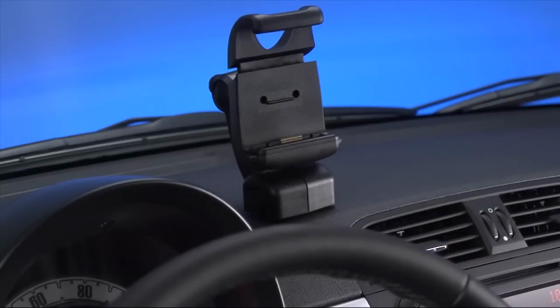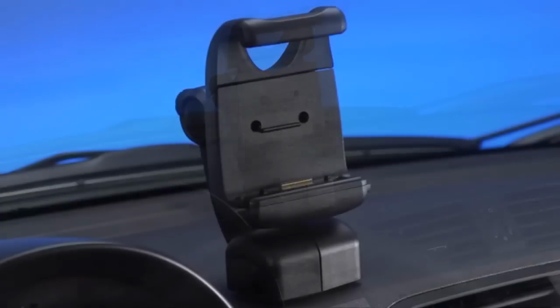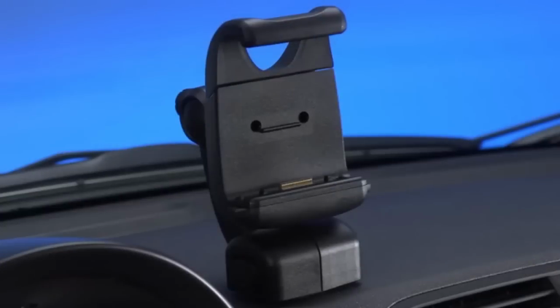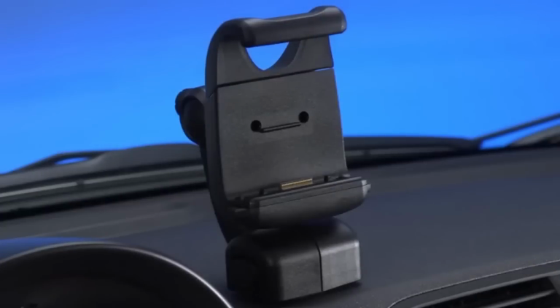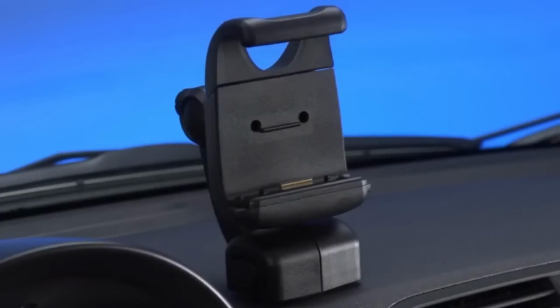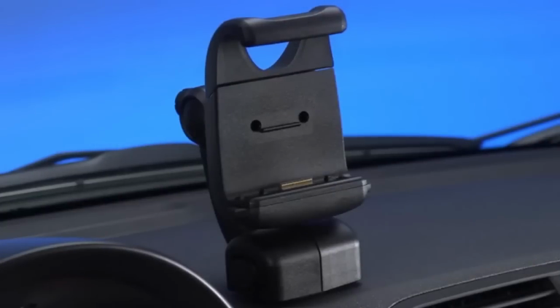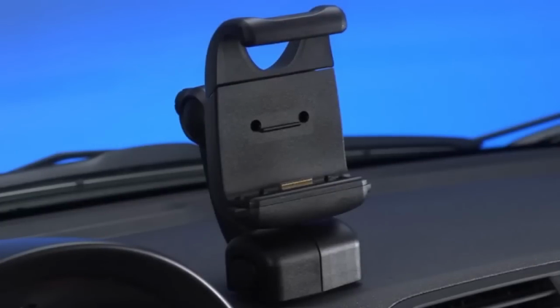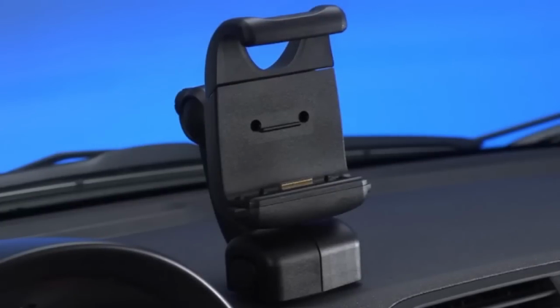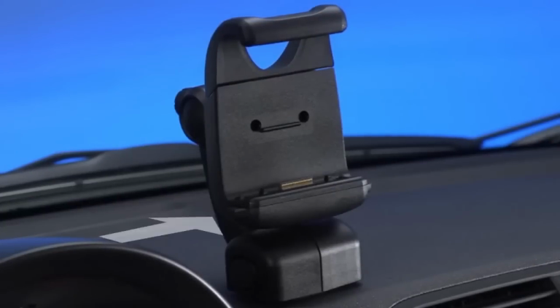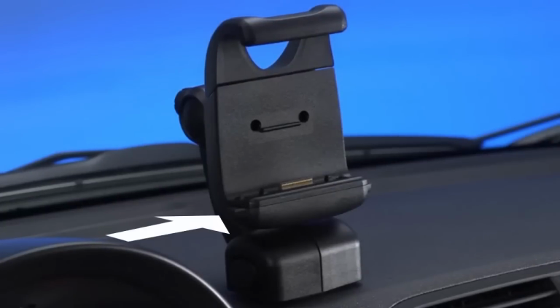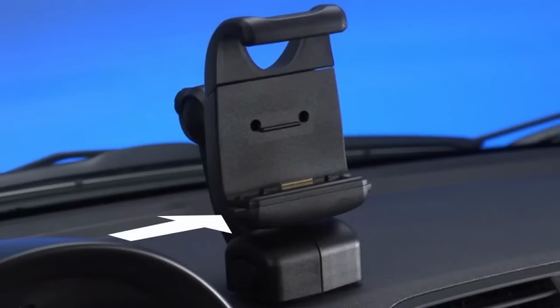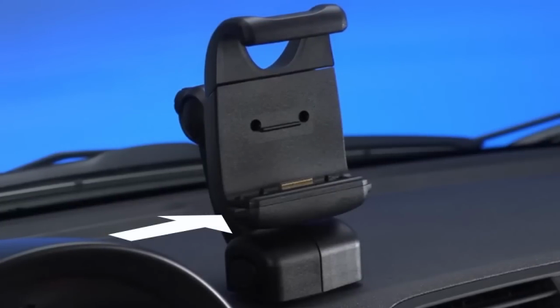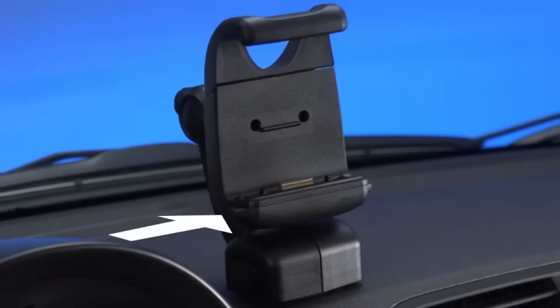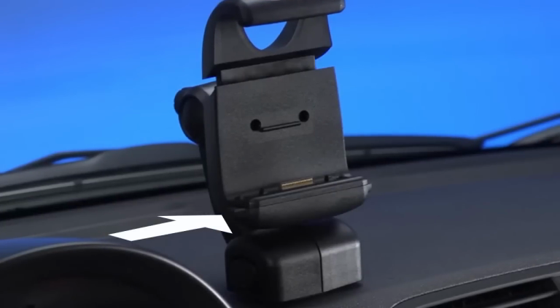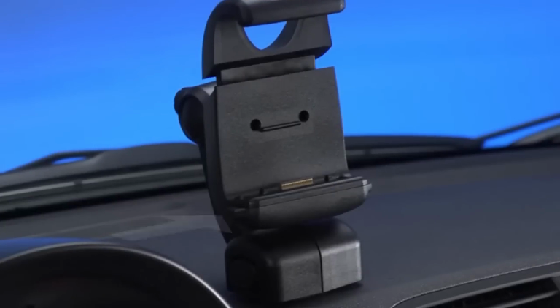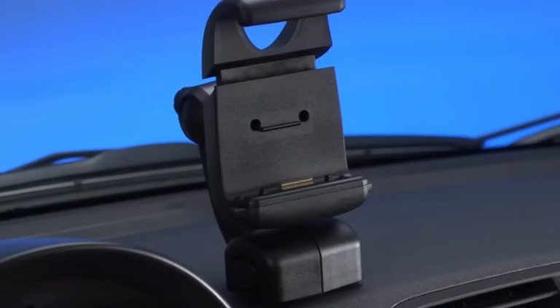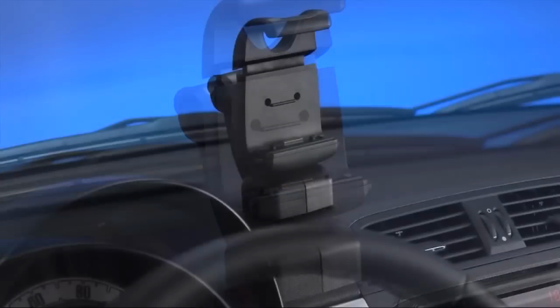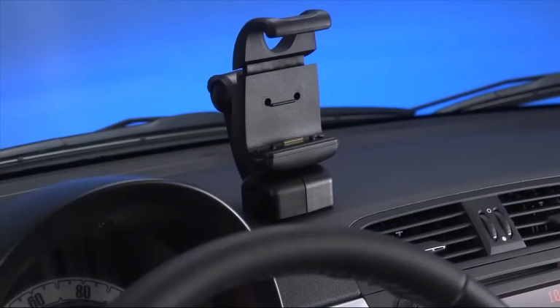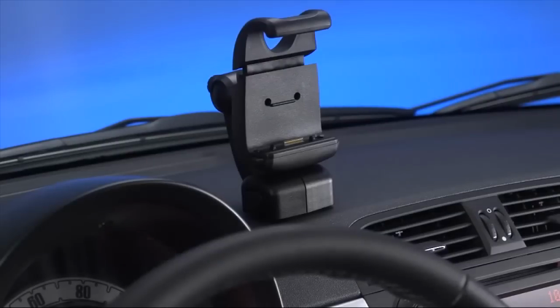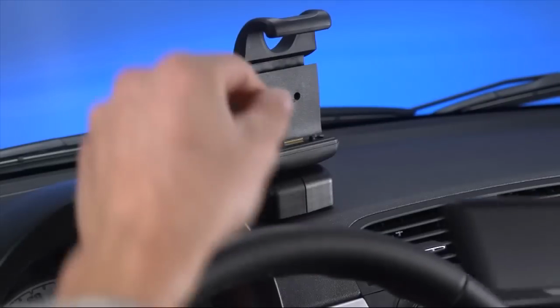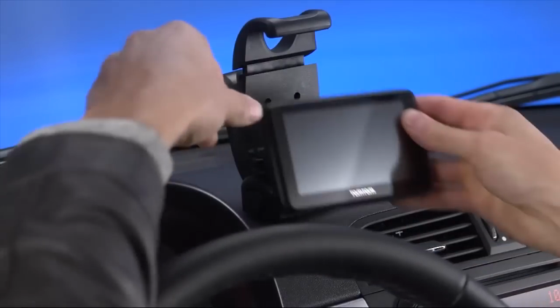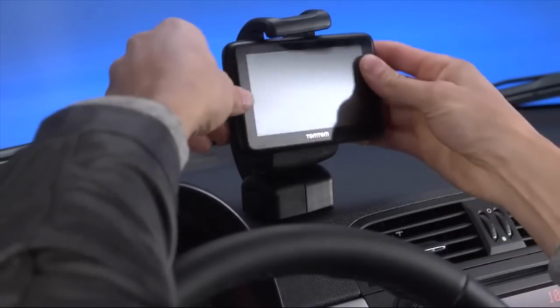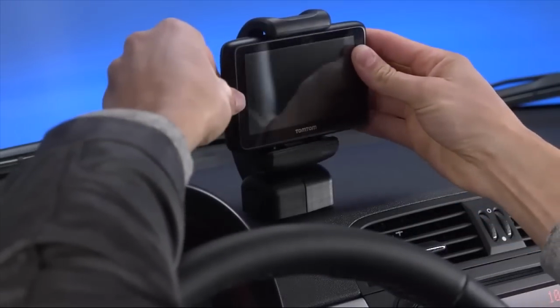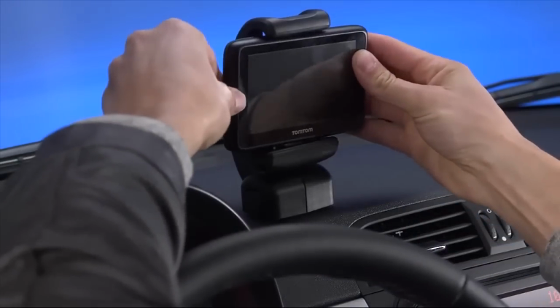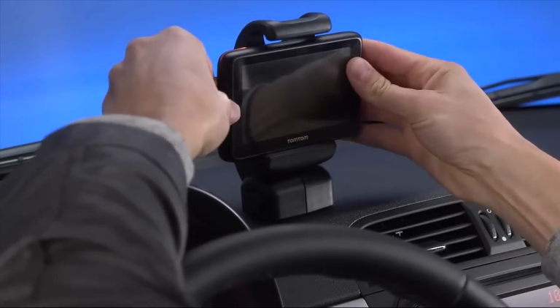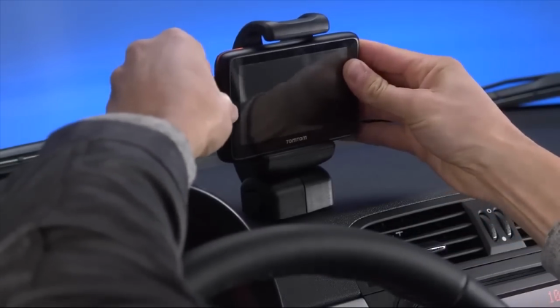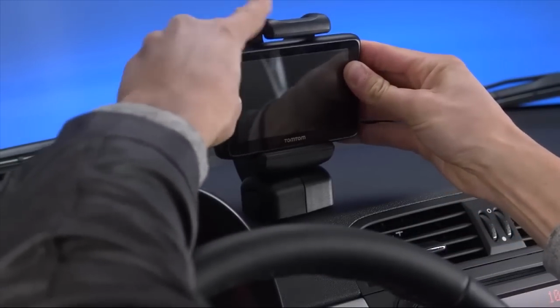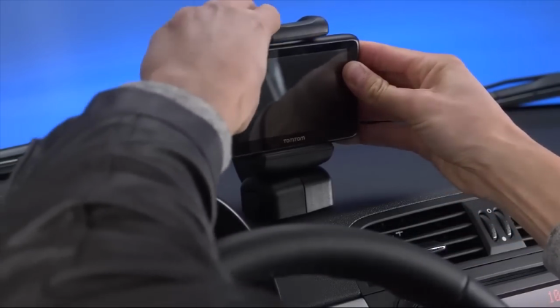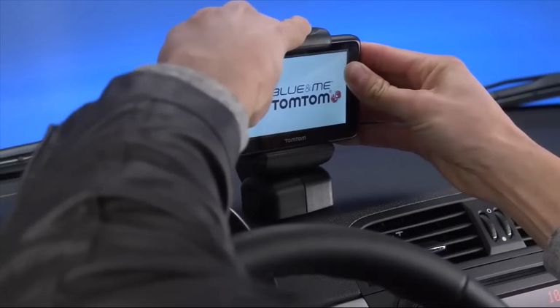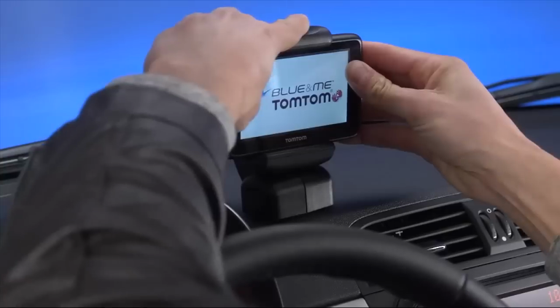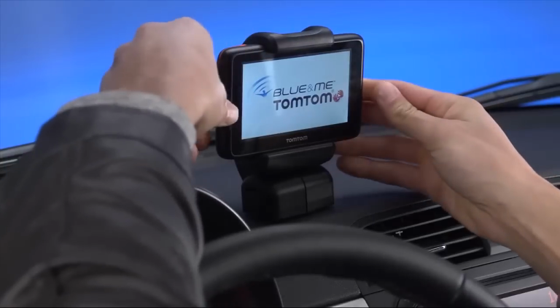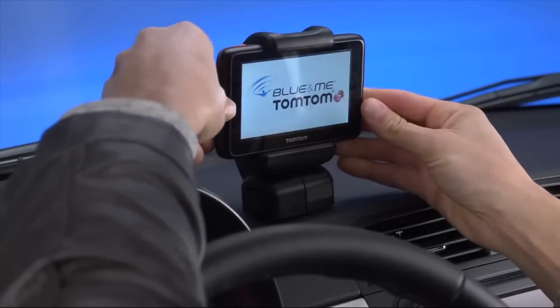To insert your navigation device into the dock, push the button on the front of the dock to open the top bracket. Place the bottom of the device into the dock and then push the top bracket of the dock down until it clicks into place.